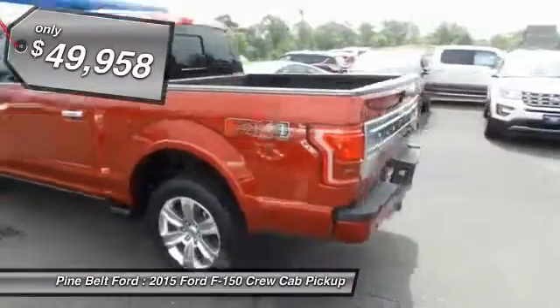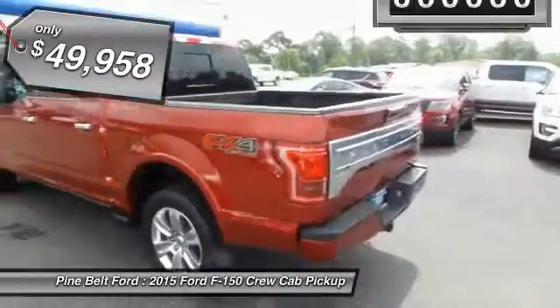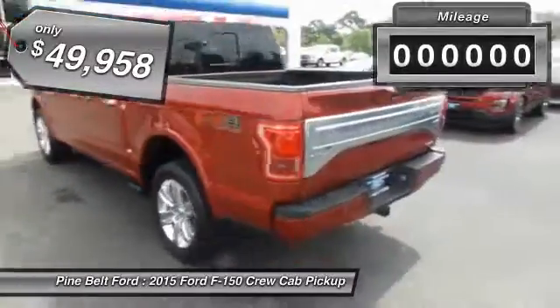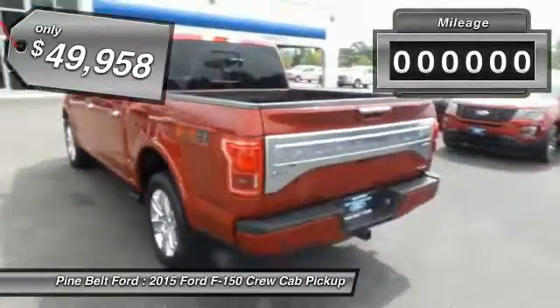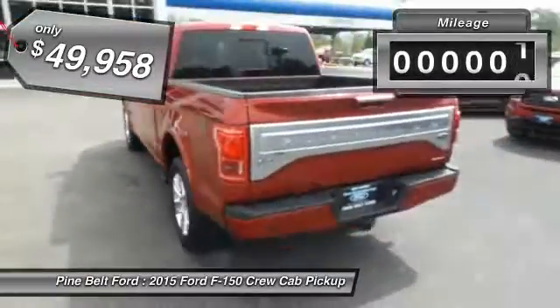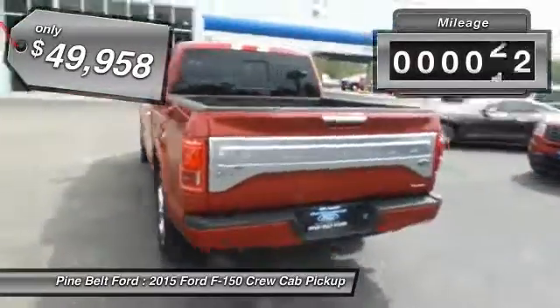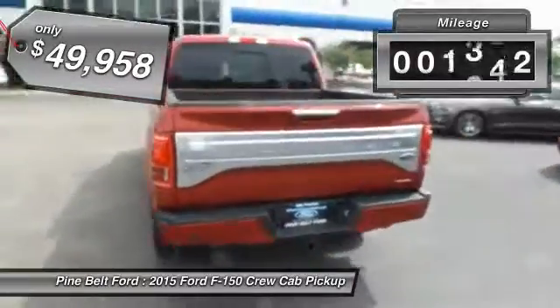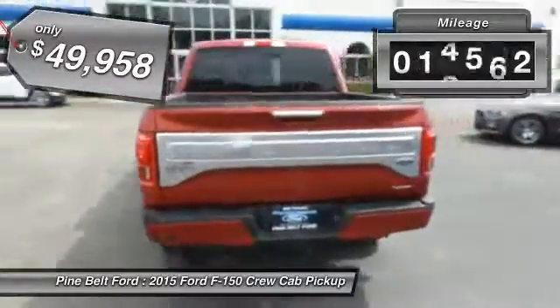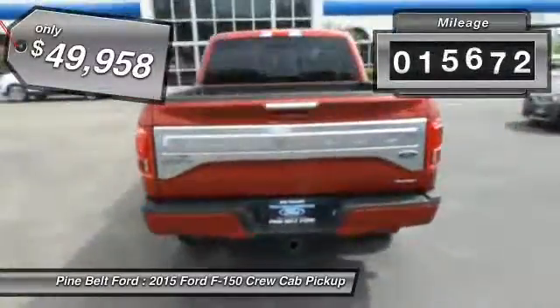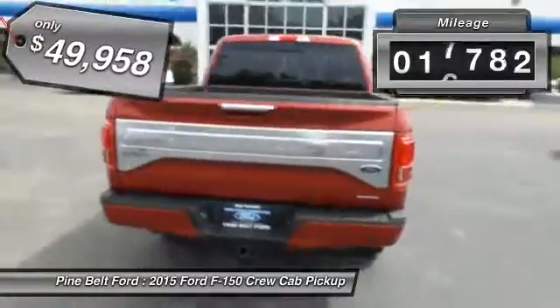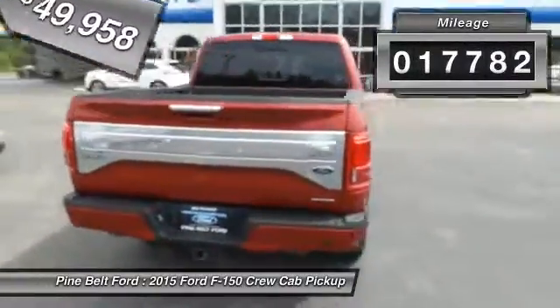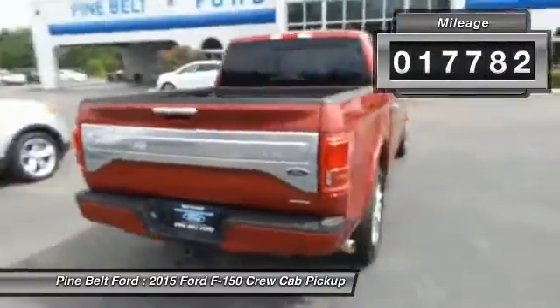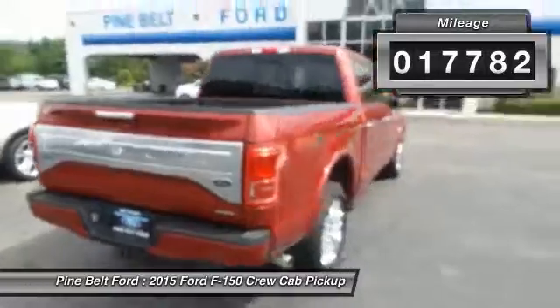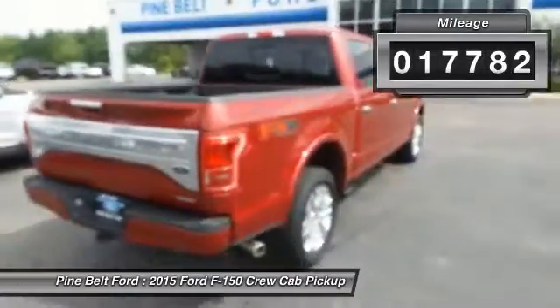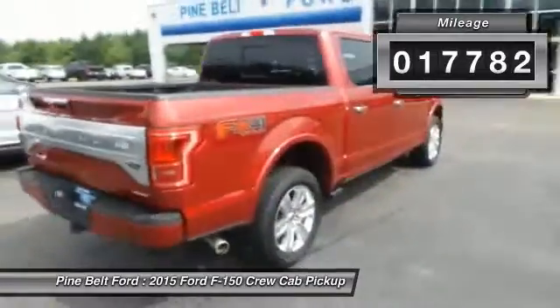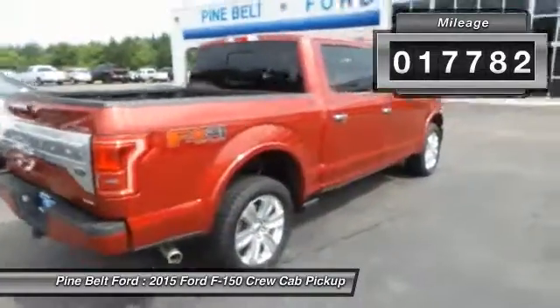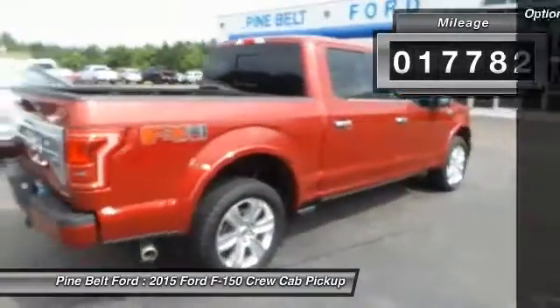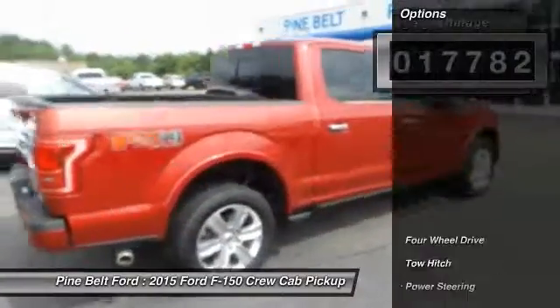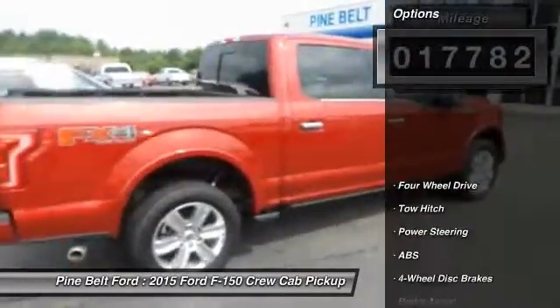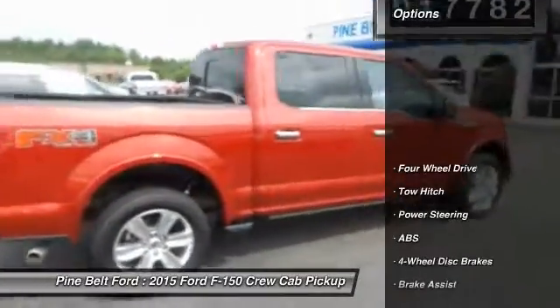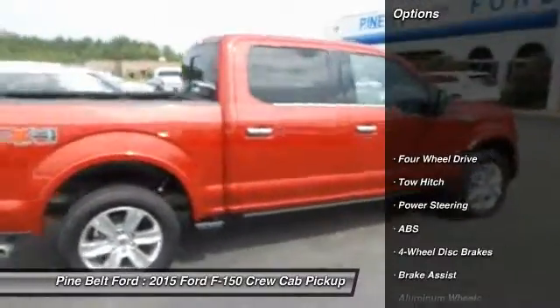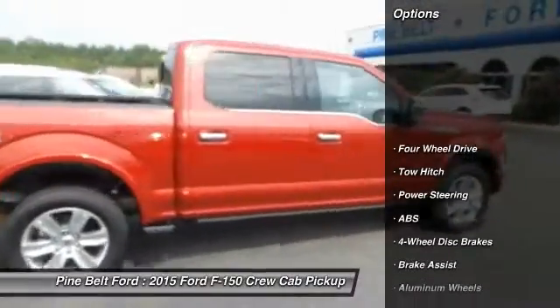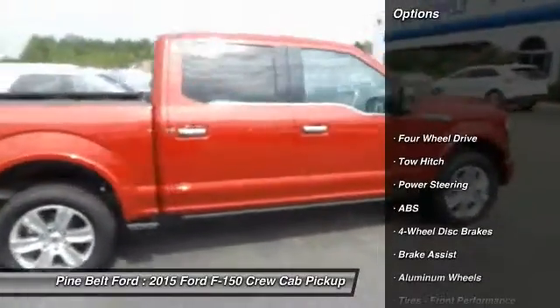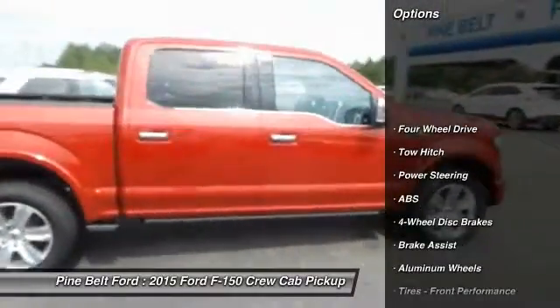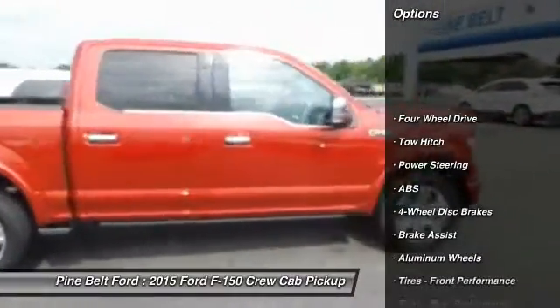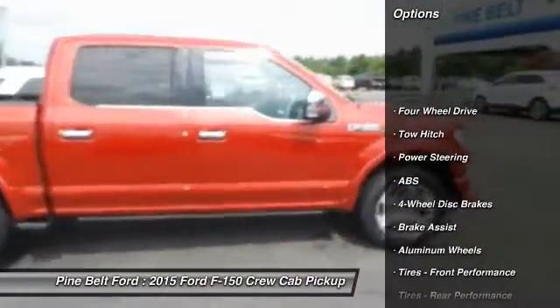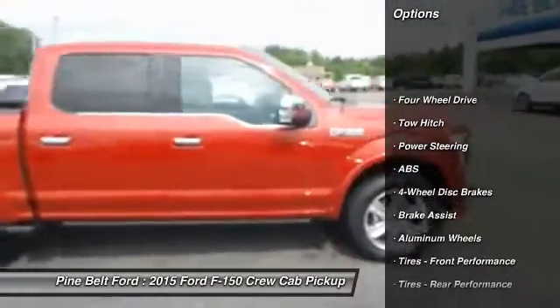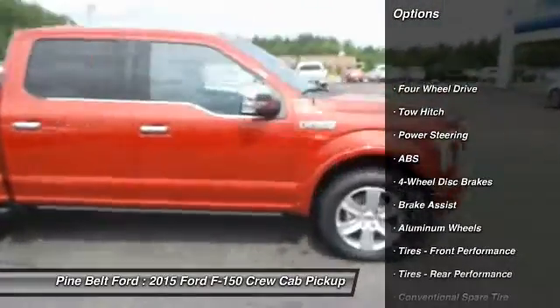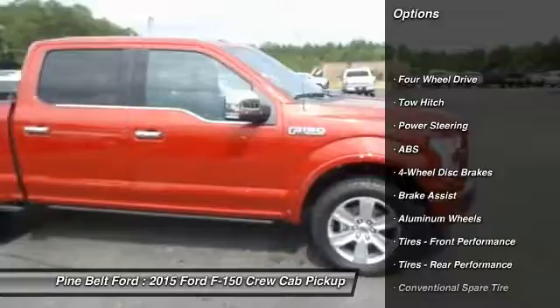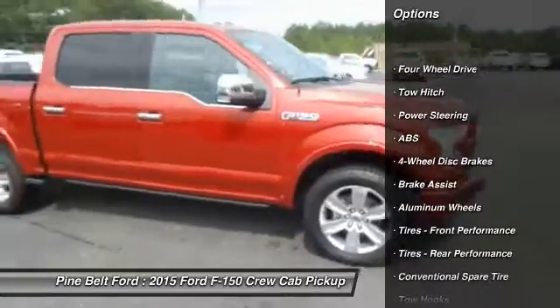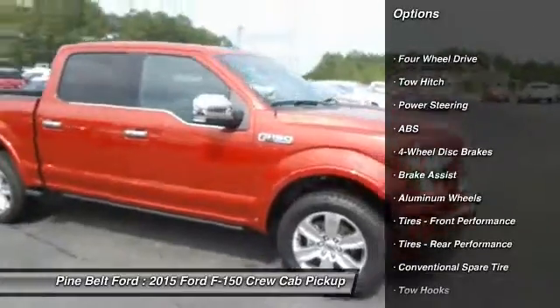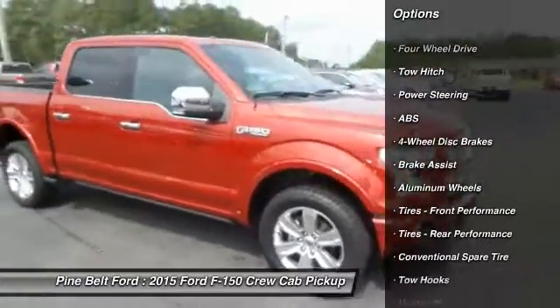This vehicle has less than 20,000 miles. Here are some of this vehicle's great options: traction control, stability control, remote engine start, keyless entry.